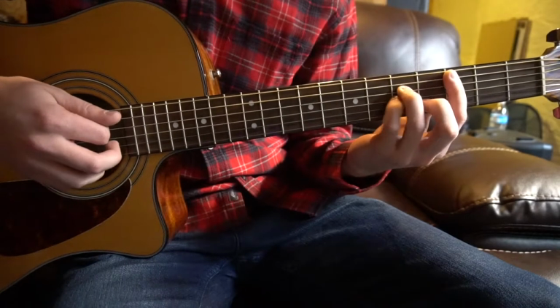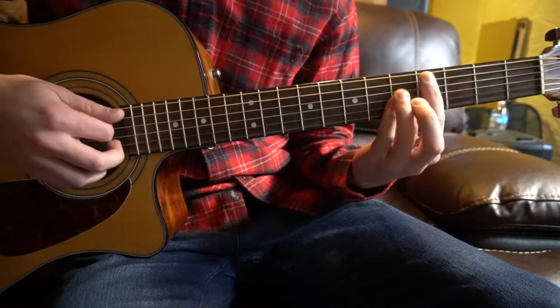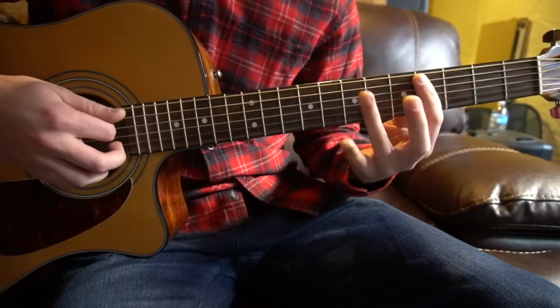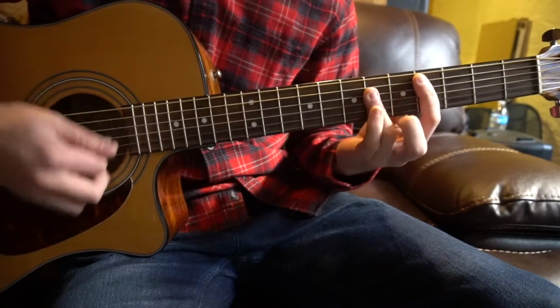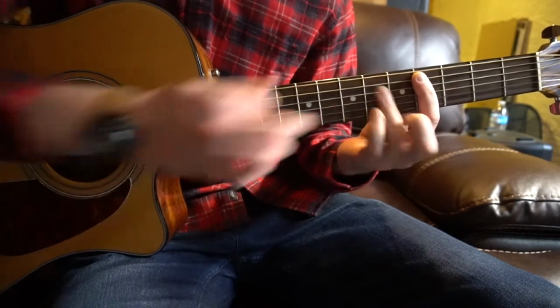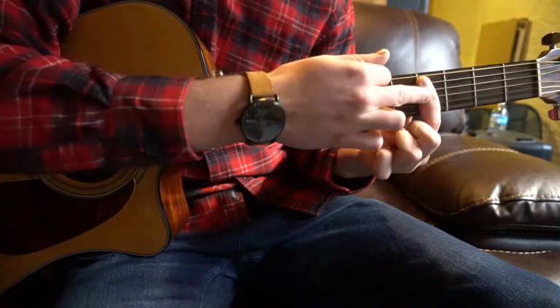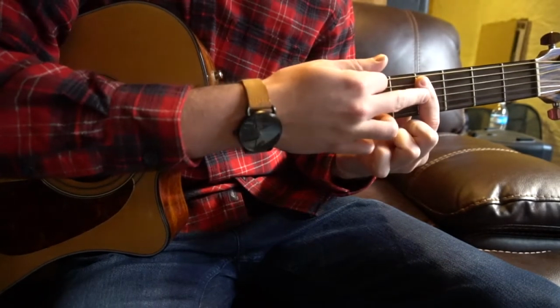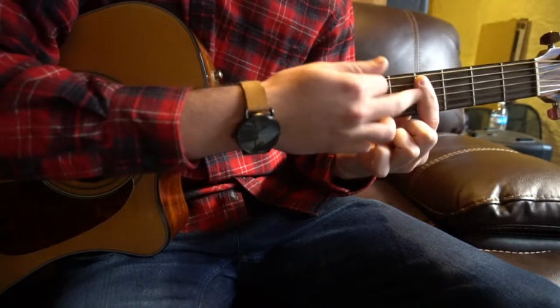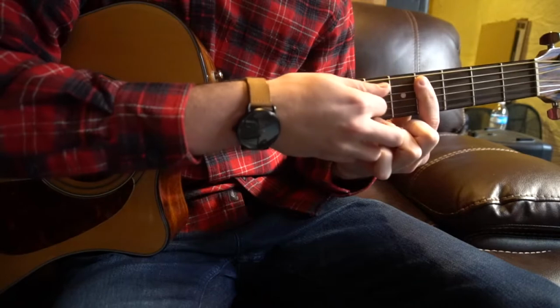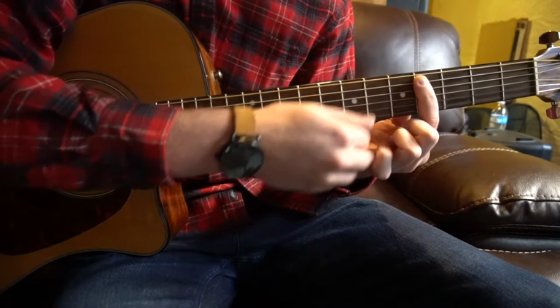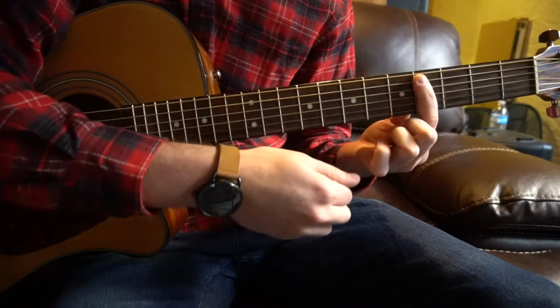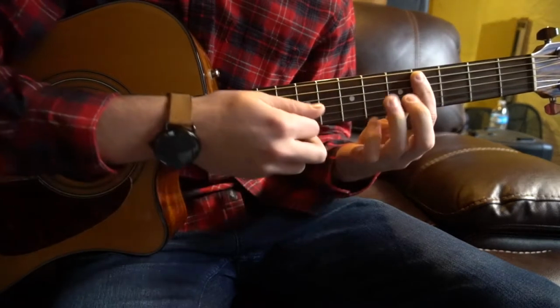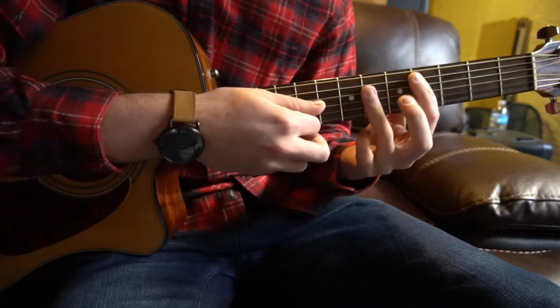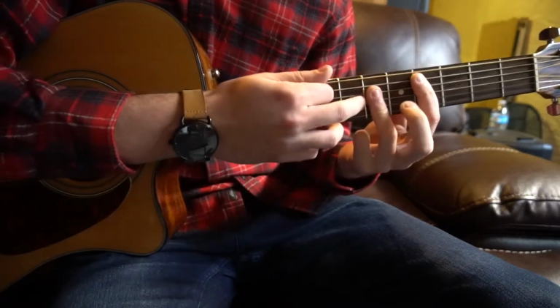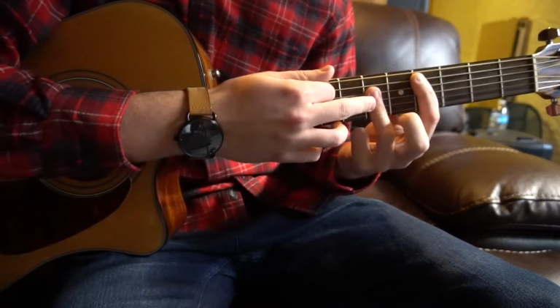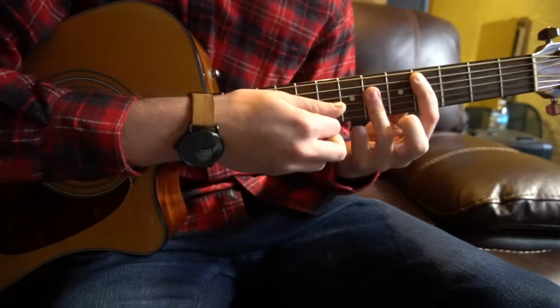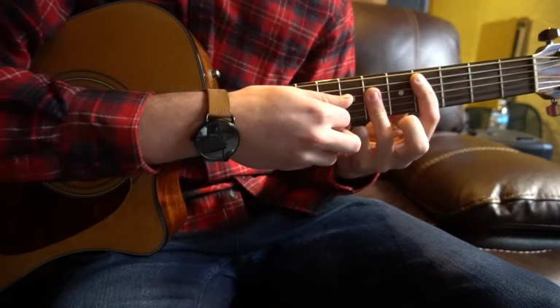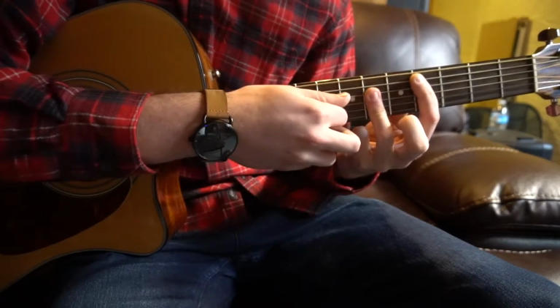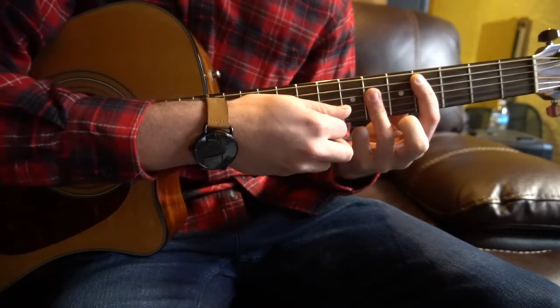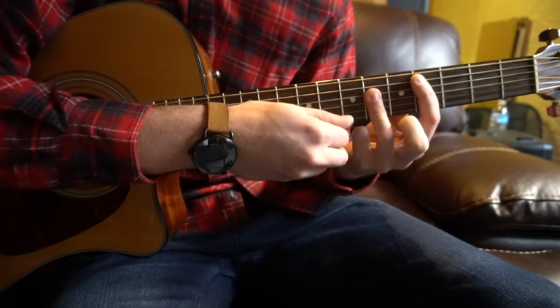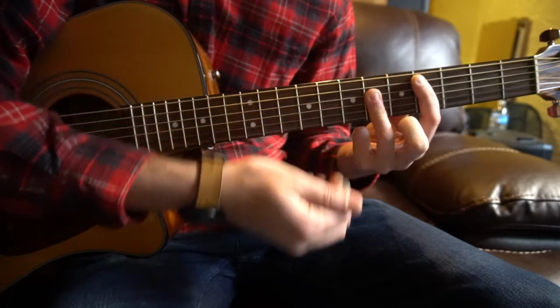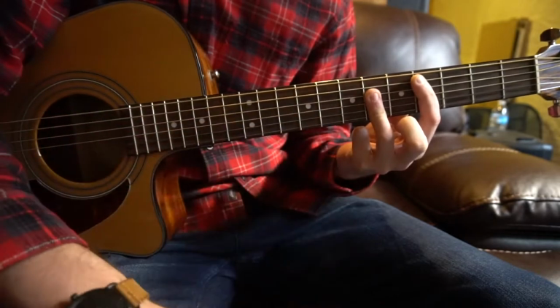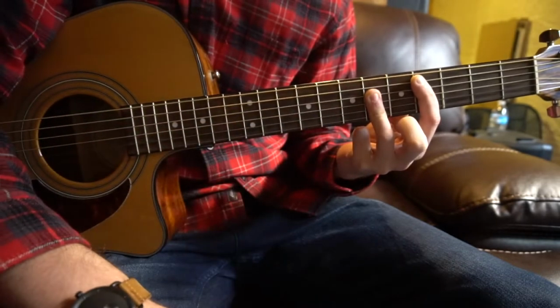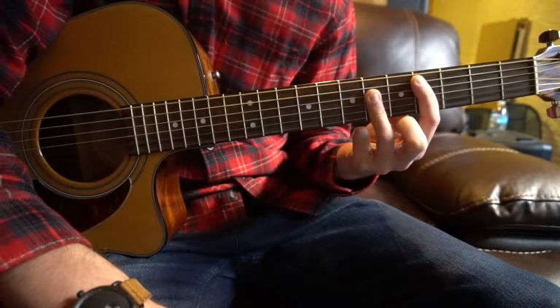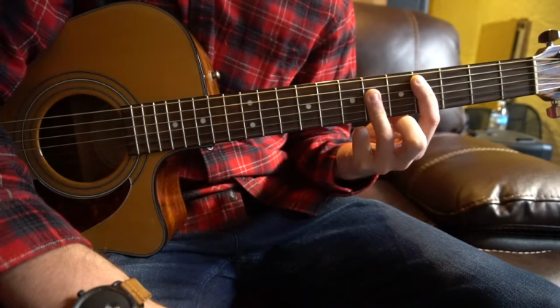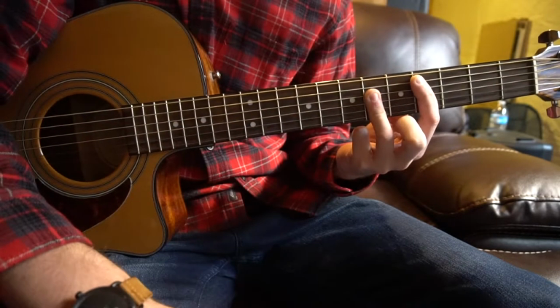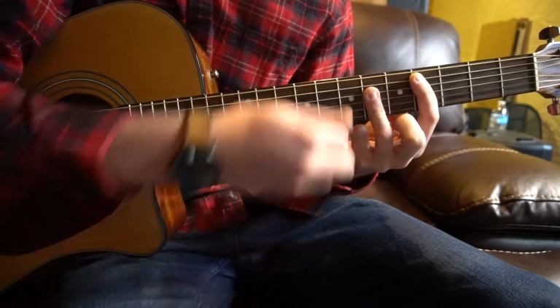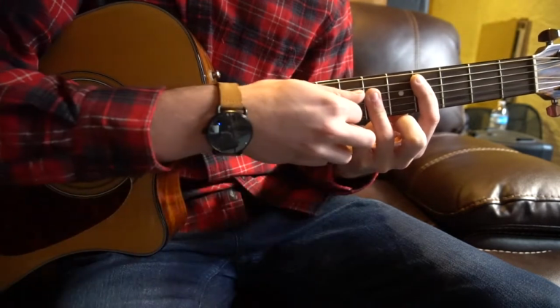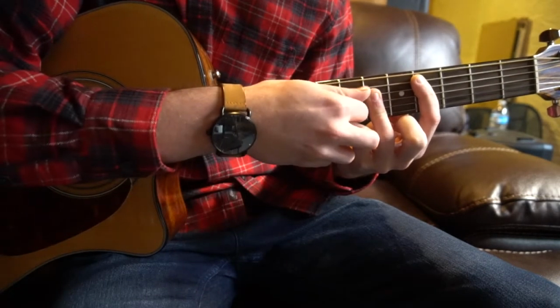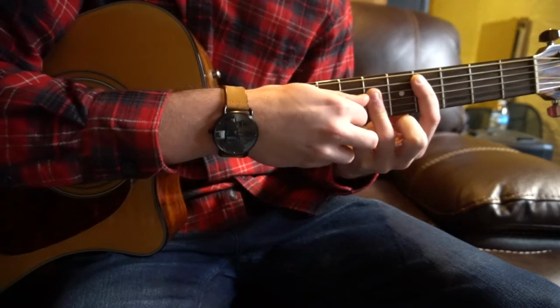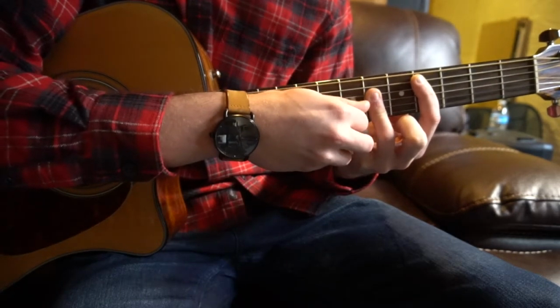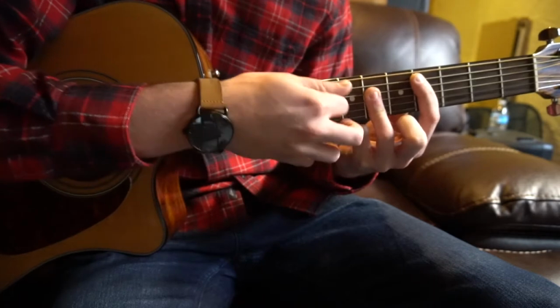For your C sharp major, you're going to bar from the 5th string down on the 4th fret, and then your ring finger's going to bar the 6th fret across the D, G, and B strings.